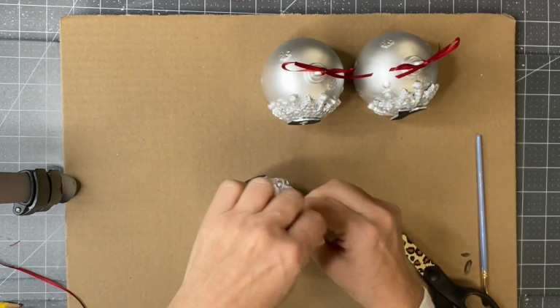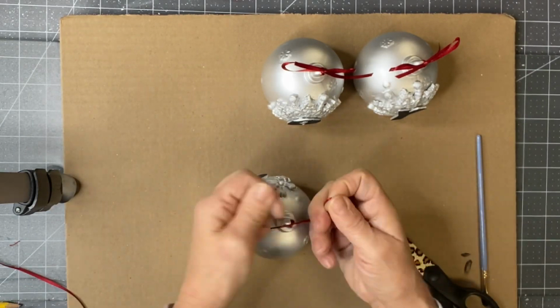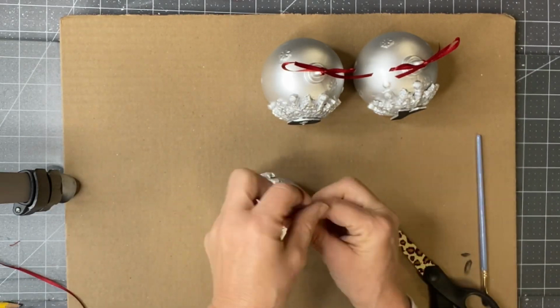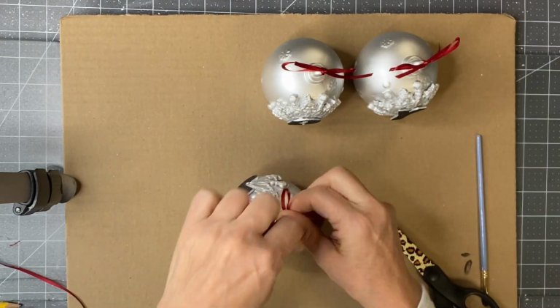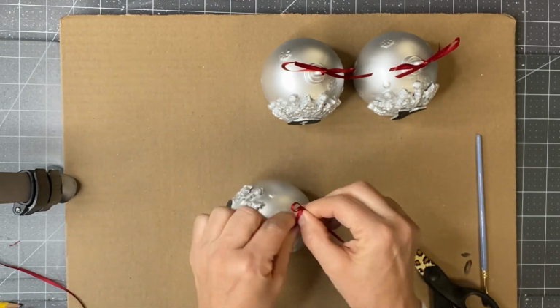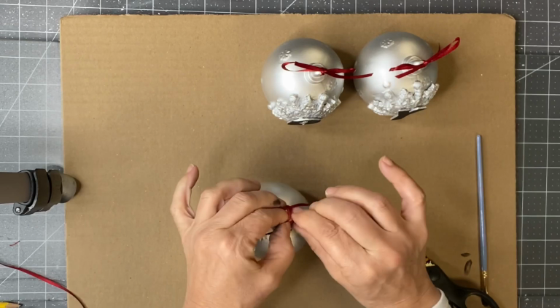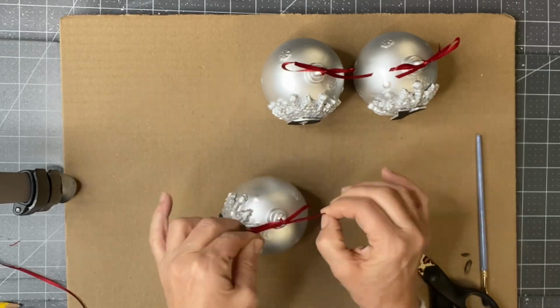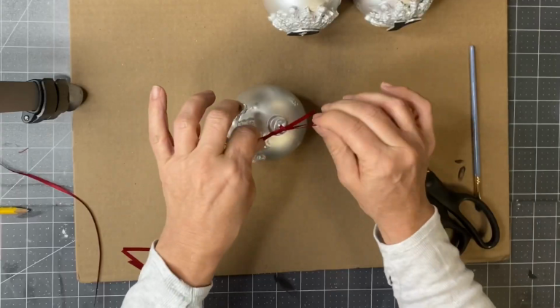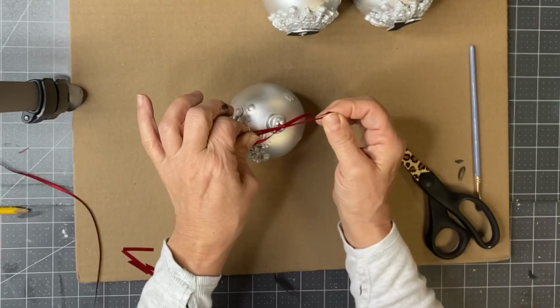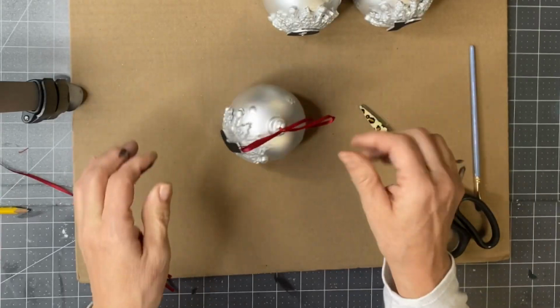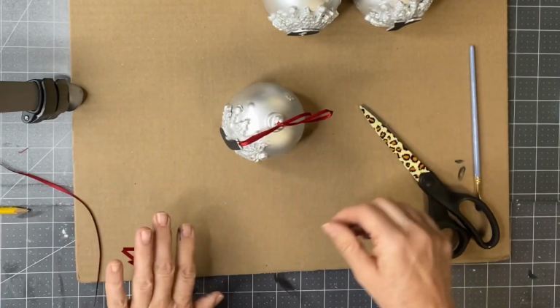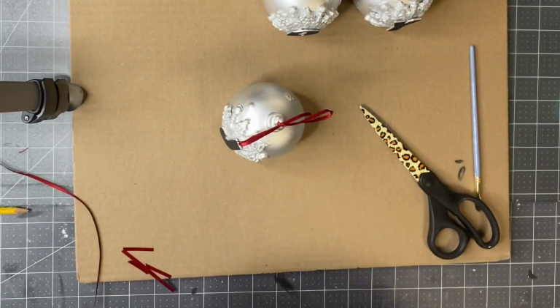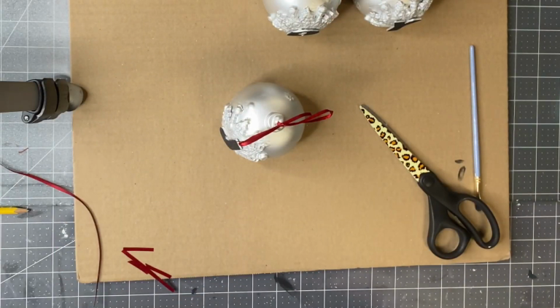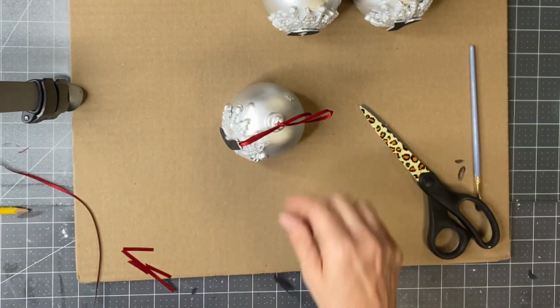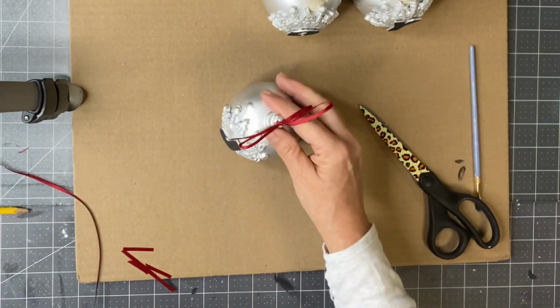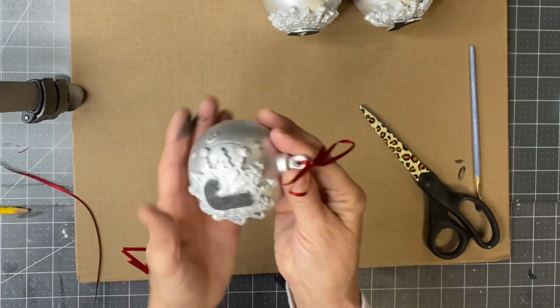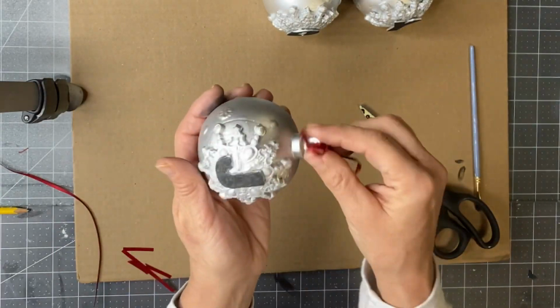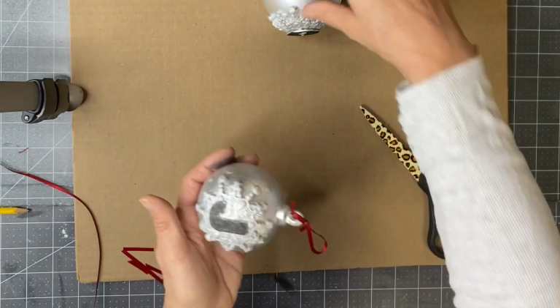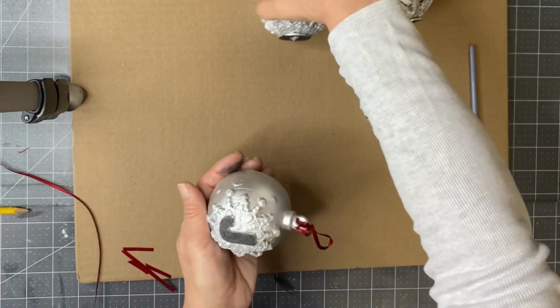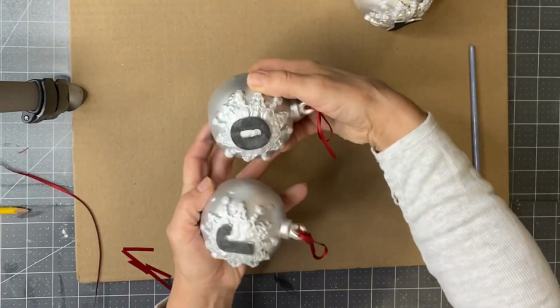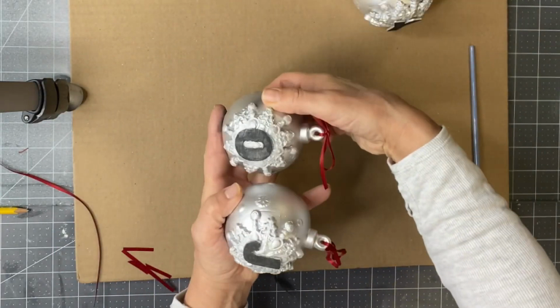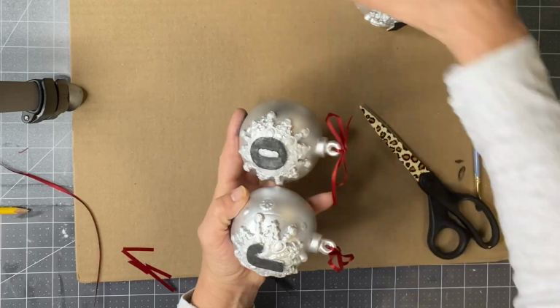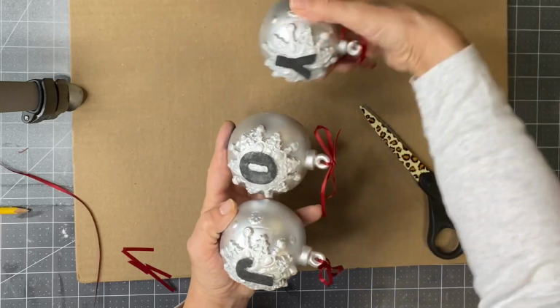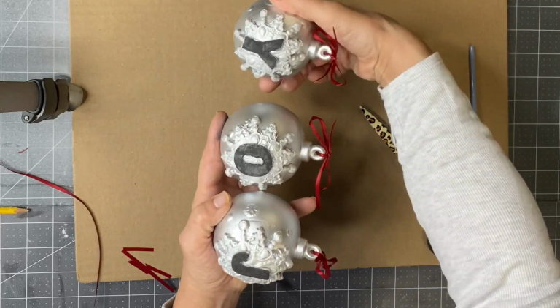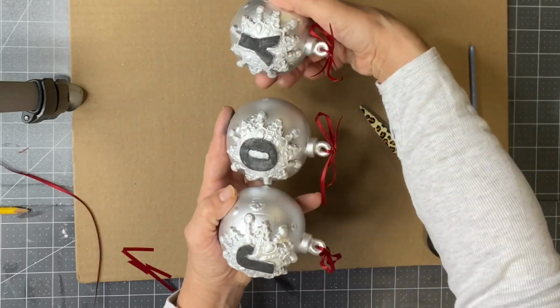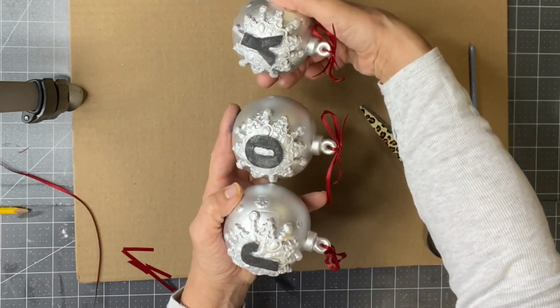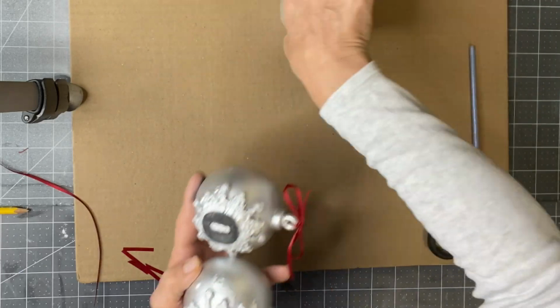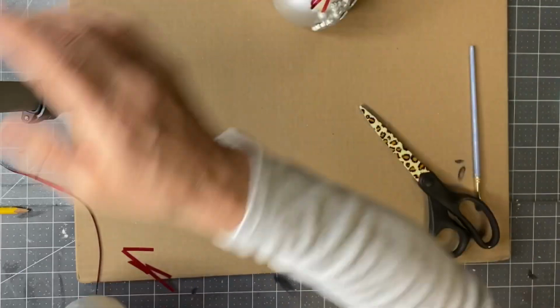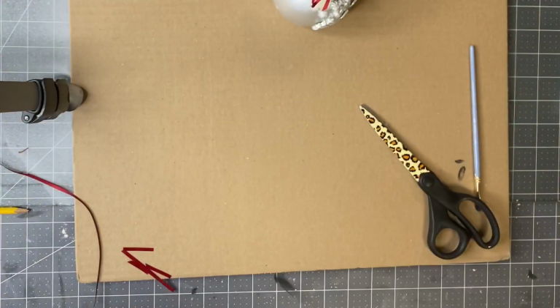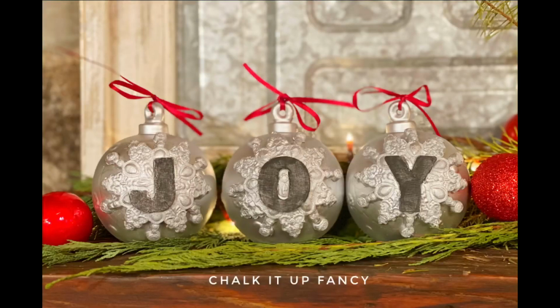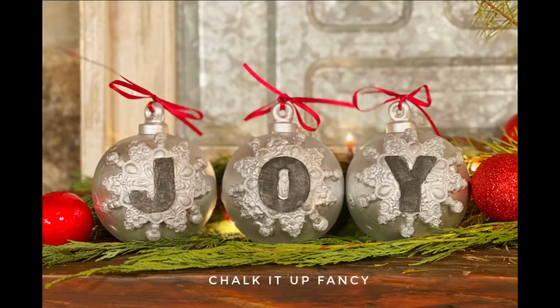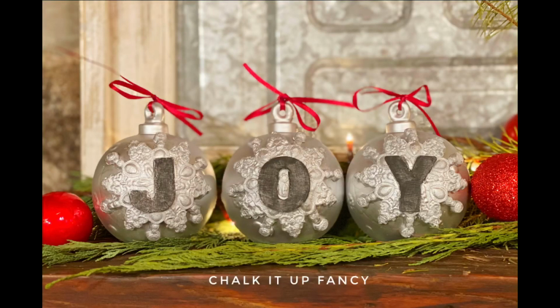Then I add a ribbon at the top of each ornament, and now I have this really cute little sign made out of these little ornaments using my molds that say 'Joy.' I really hope you enjoyed this video - for other tutorials, go check us out on YouTube.